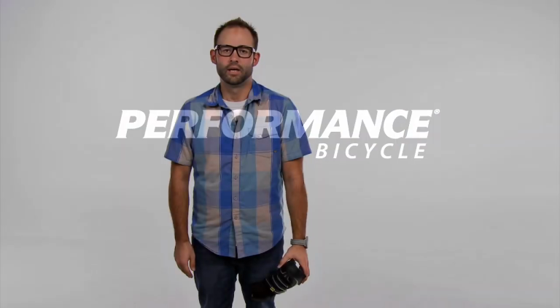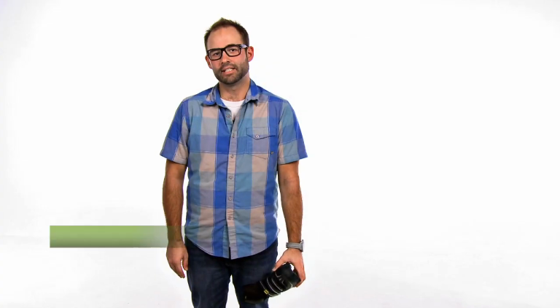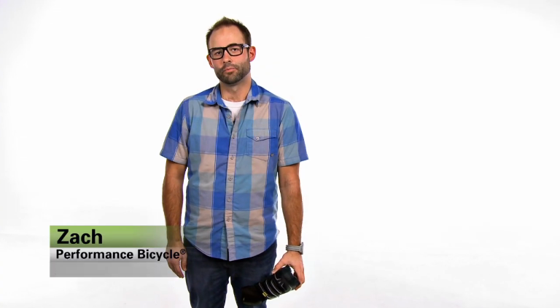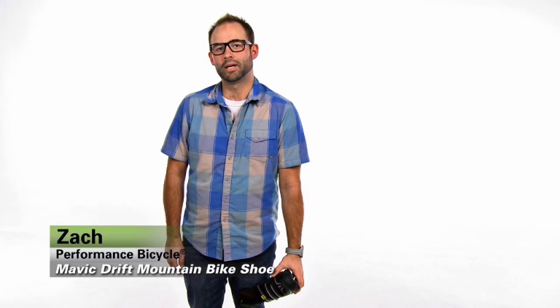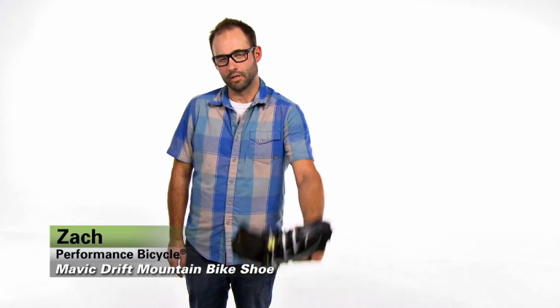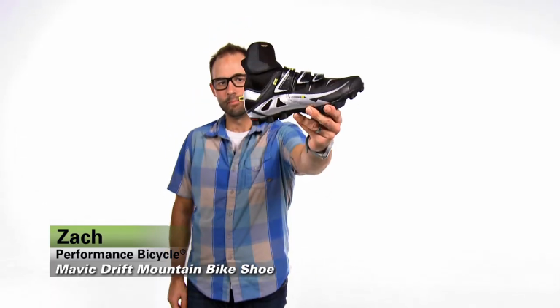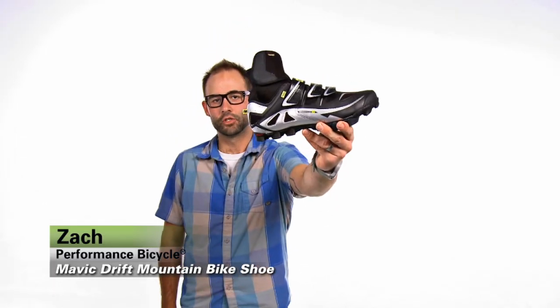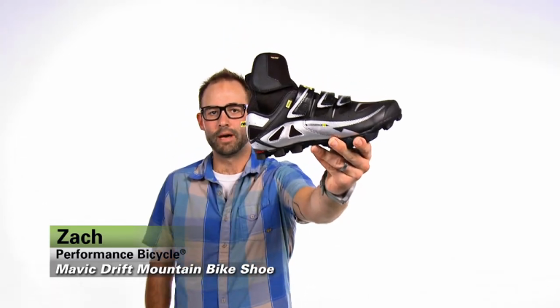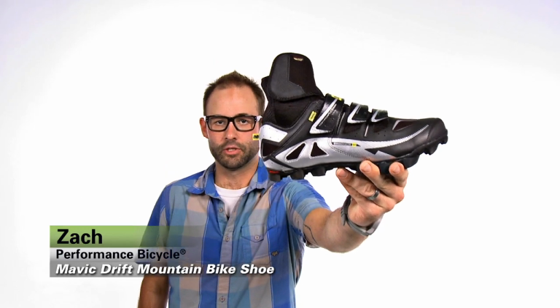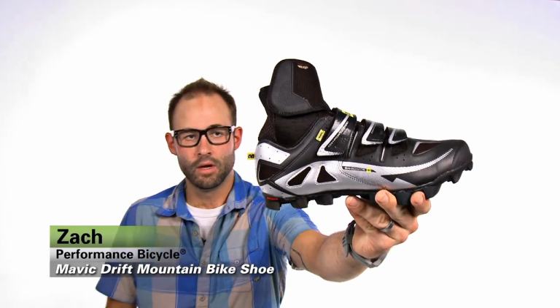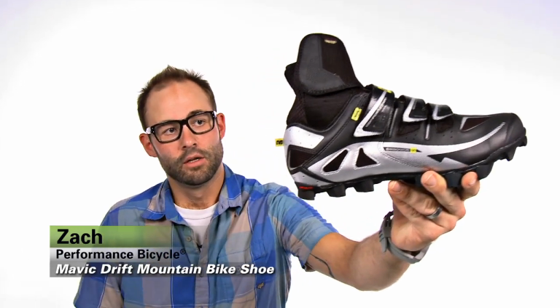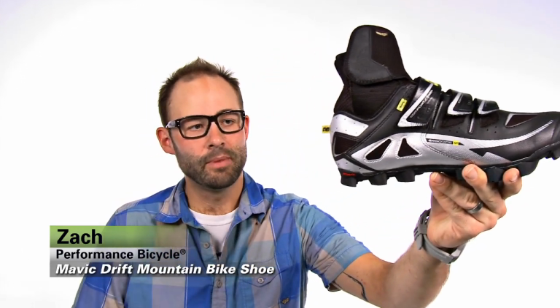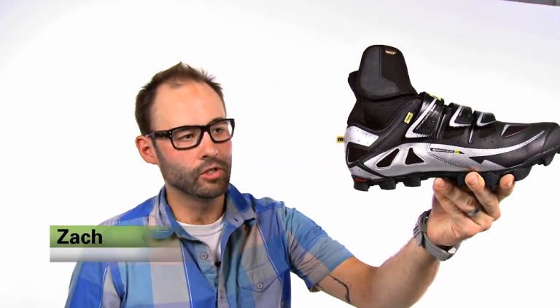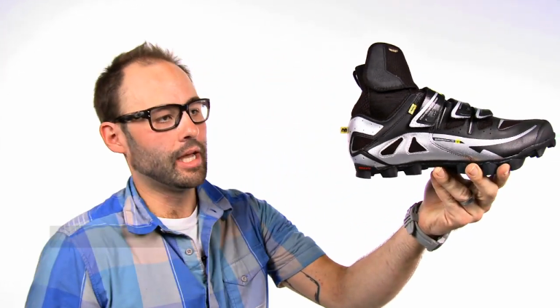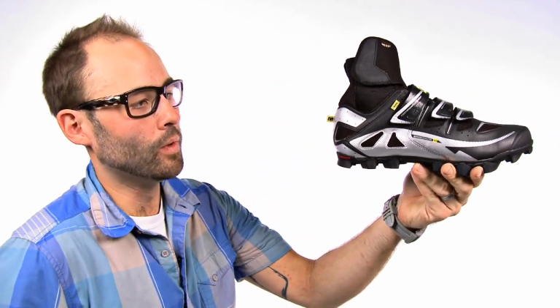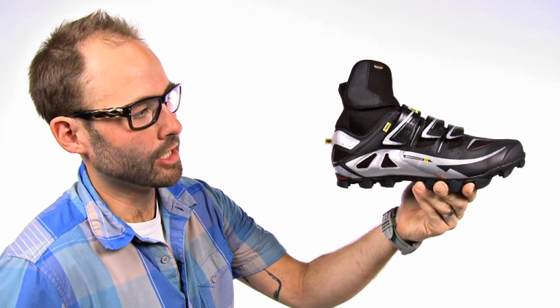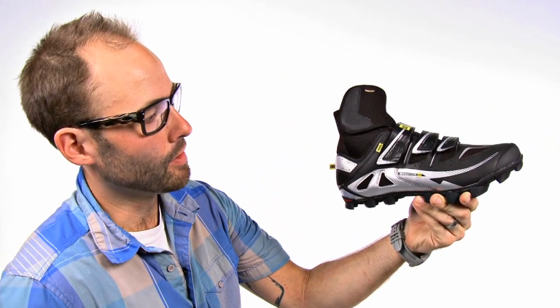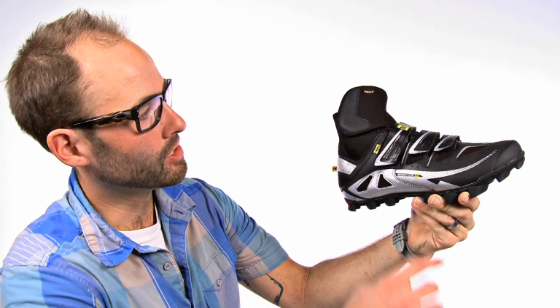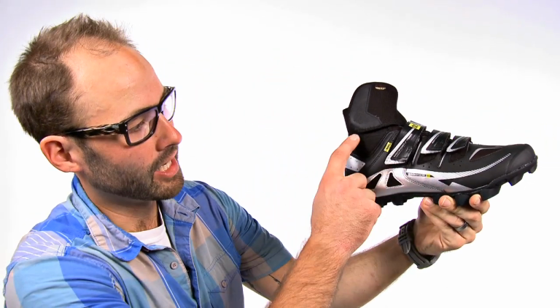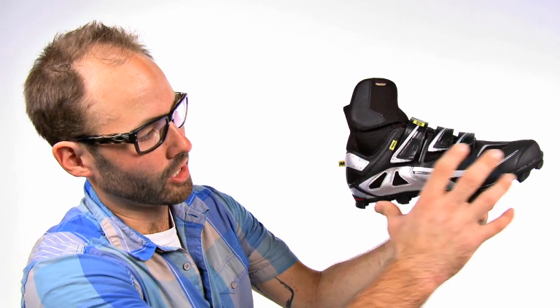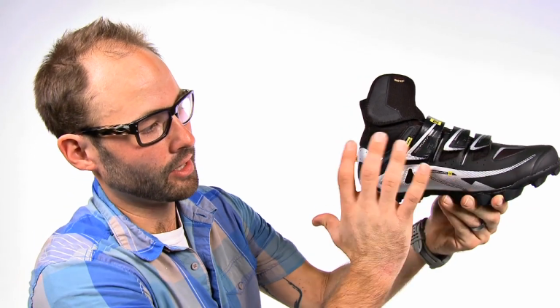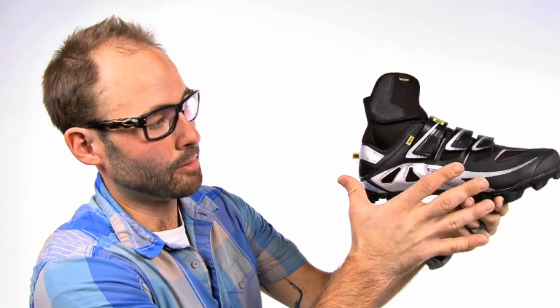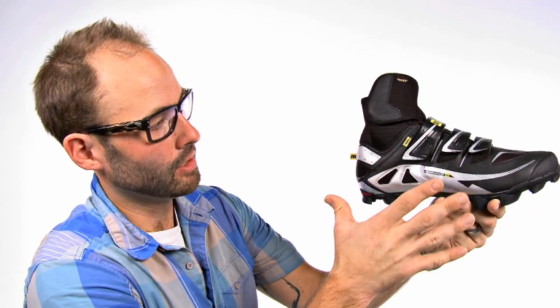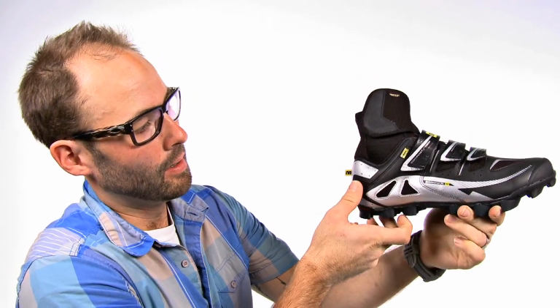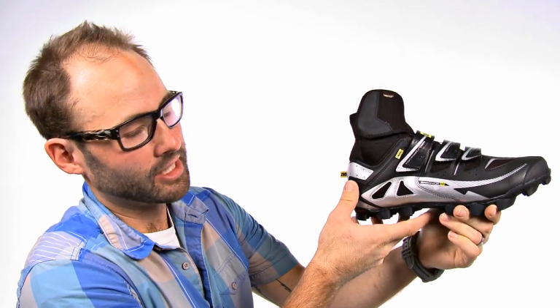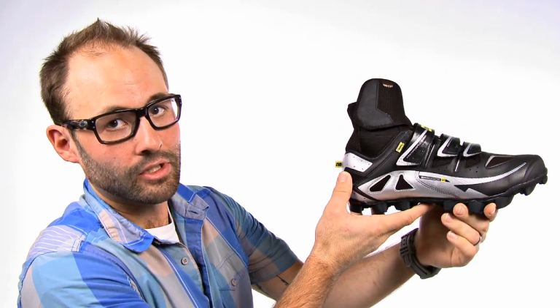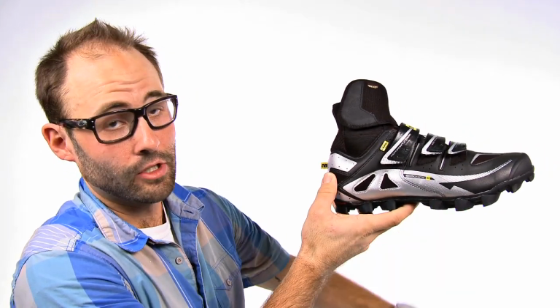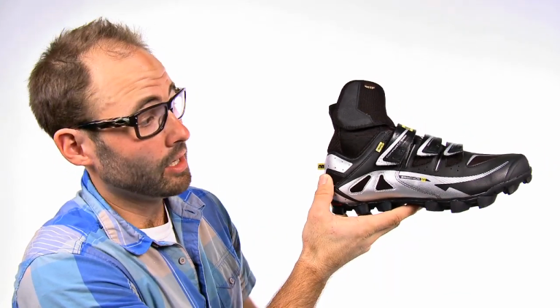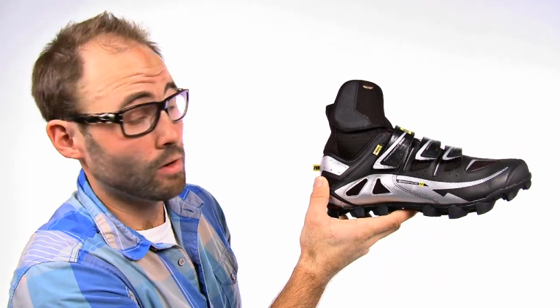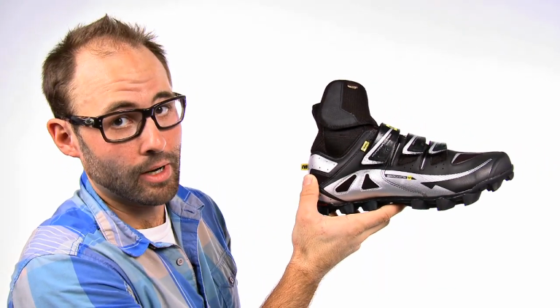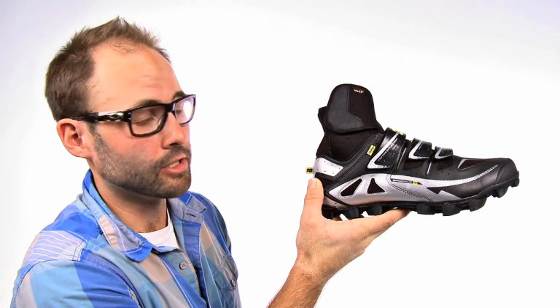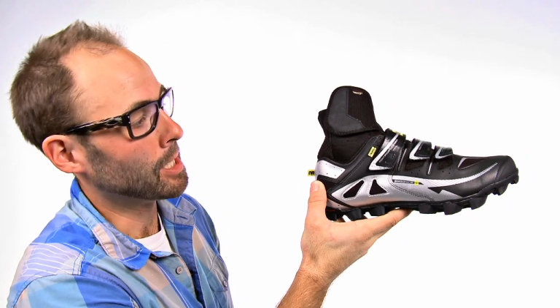Hey guys, it's Zach from Performance Bicycle and this is the Mavic Drift Mountain Bike Shoe. The Drift Mountain Bike Shoe is a winter riding shoe with a 100% Gore-Tex construction throughout the entire piece. That's going to keep your feet dry and warm no matter what conditions you're riding in.